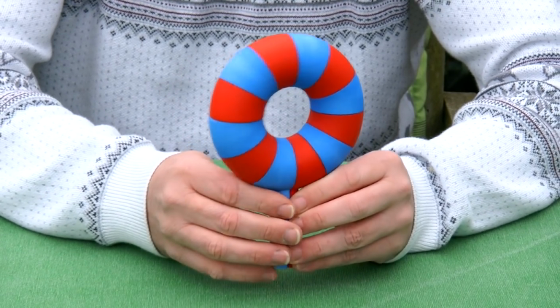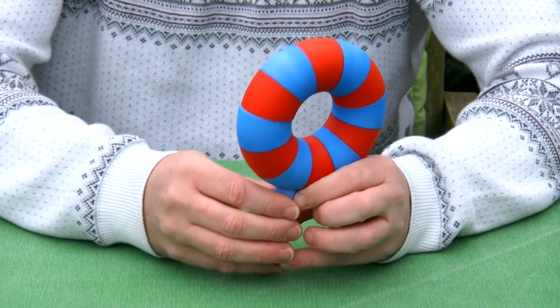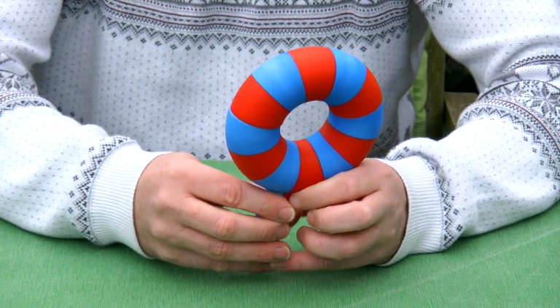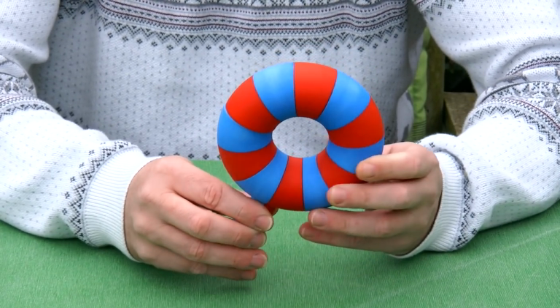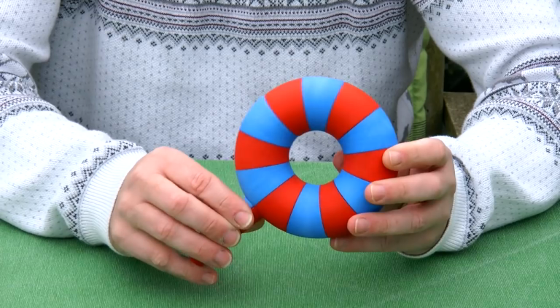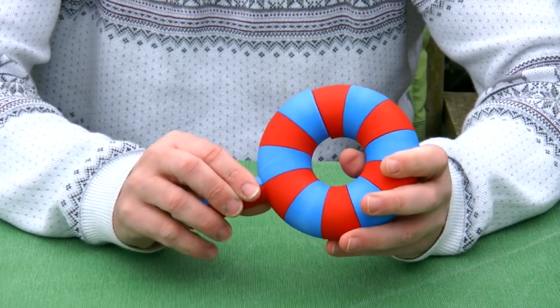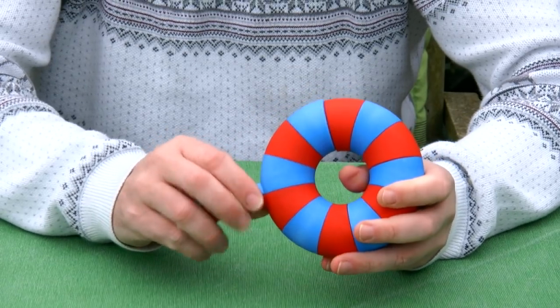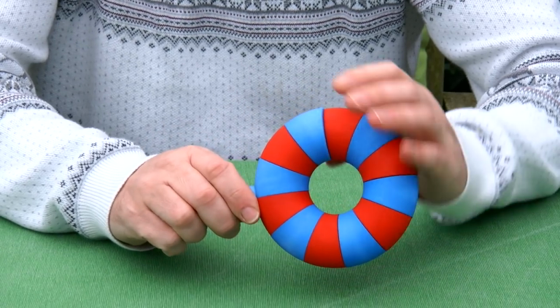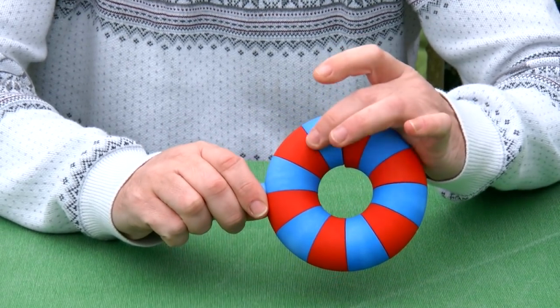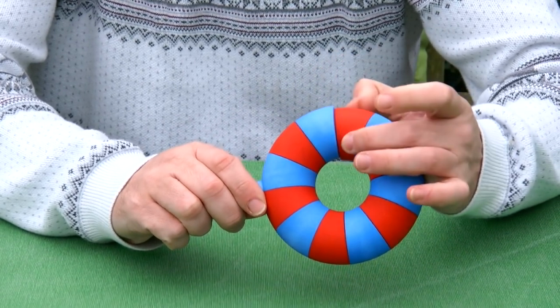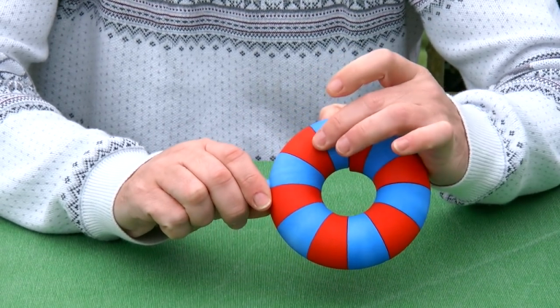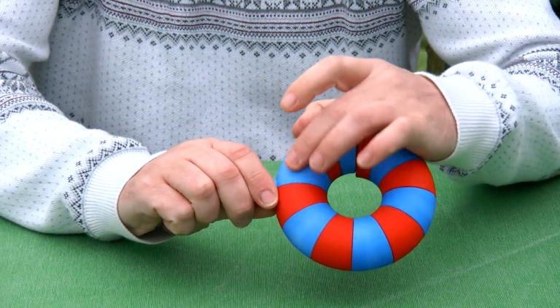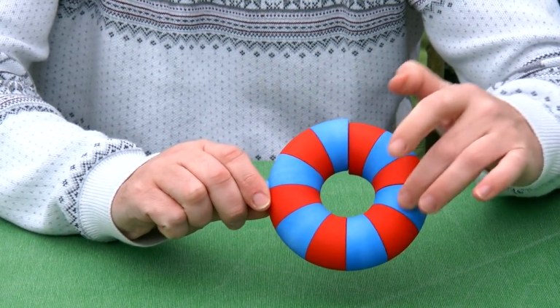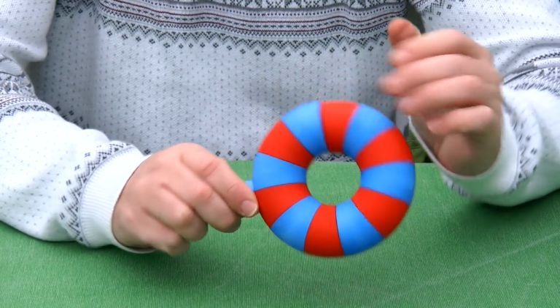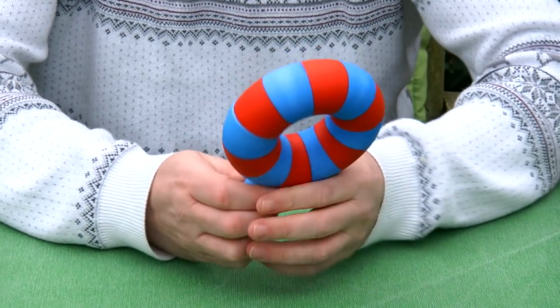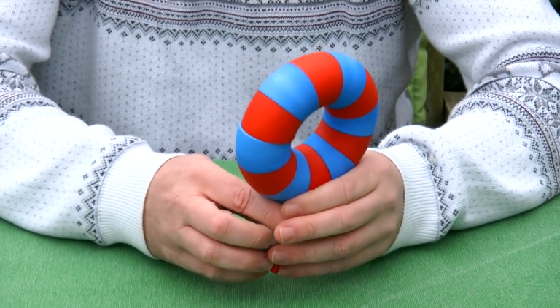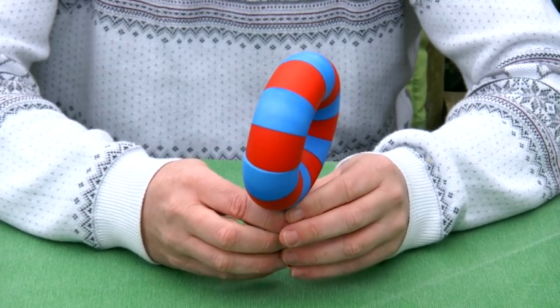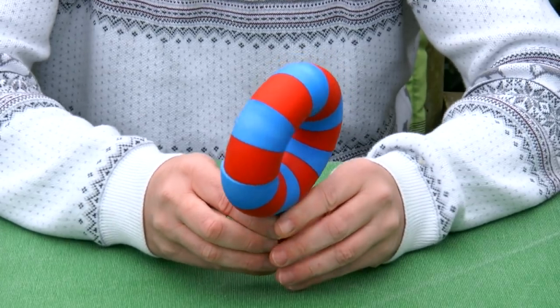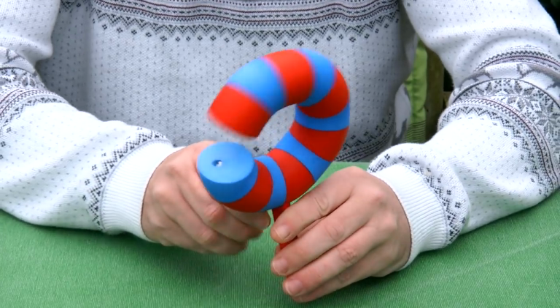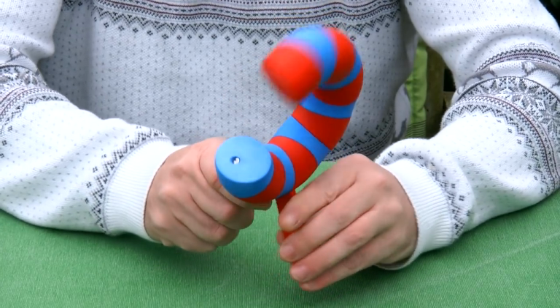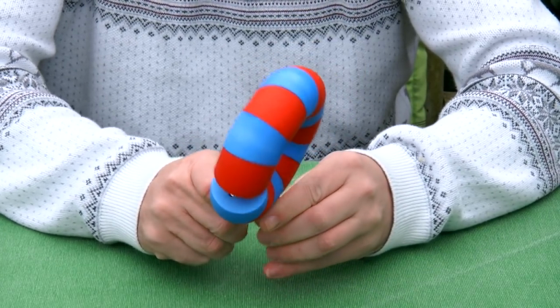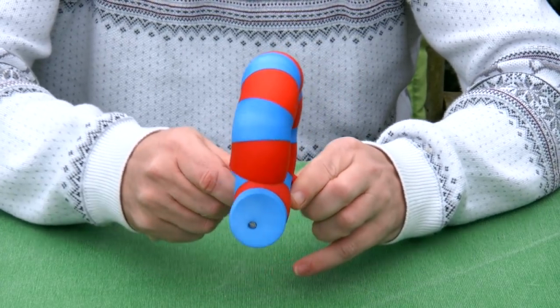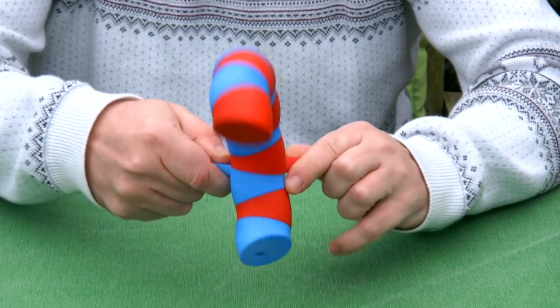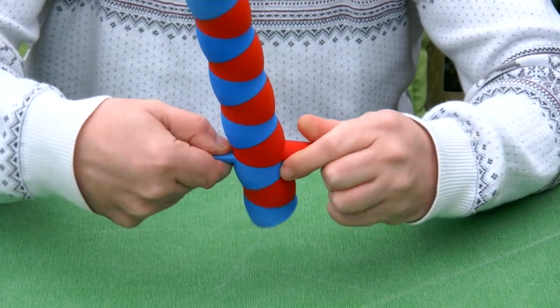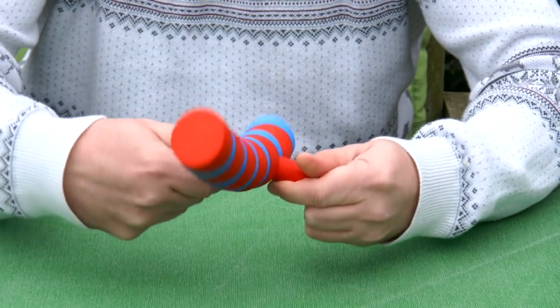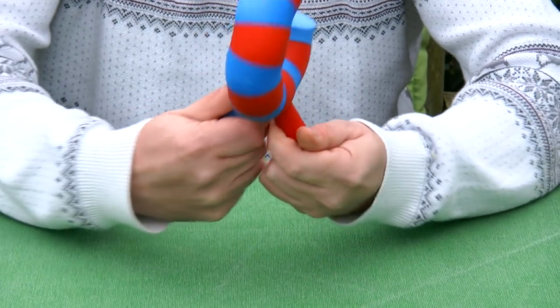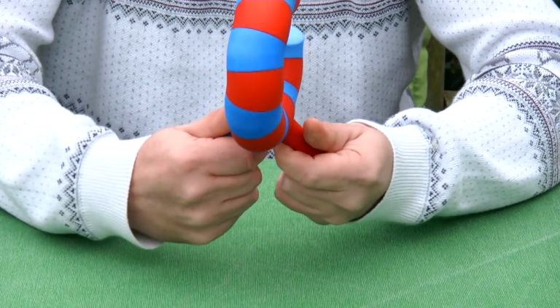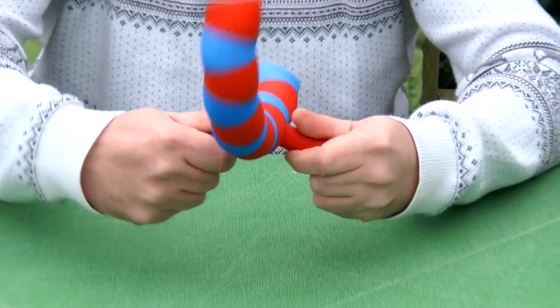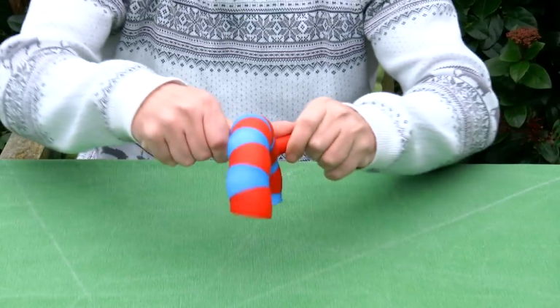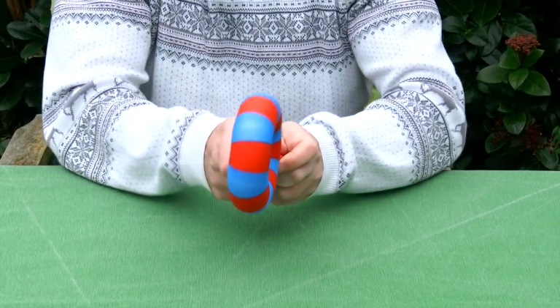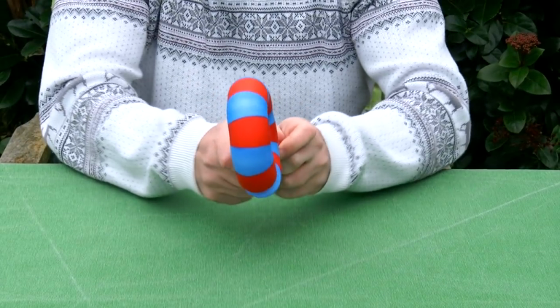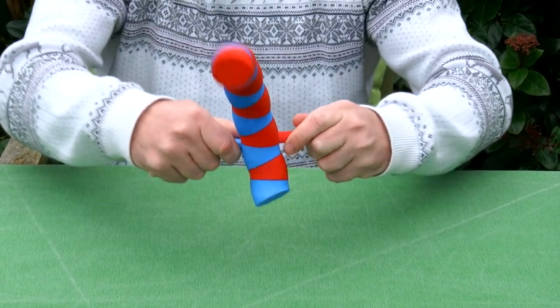As you can see, the Donut Transformer is made of segments of one twelfth of a ring, and you can see all the types of moves that it does — it flips inside out.